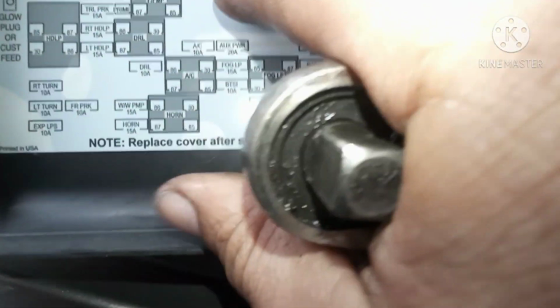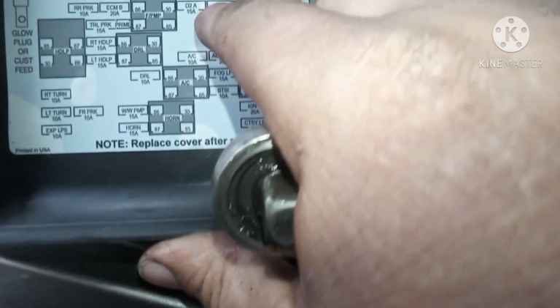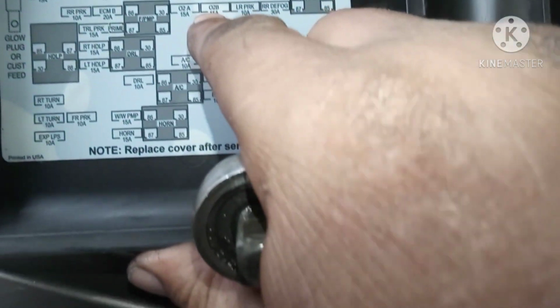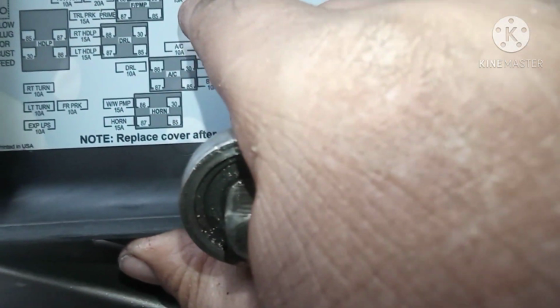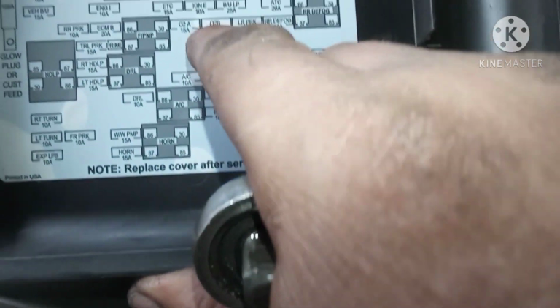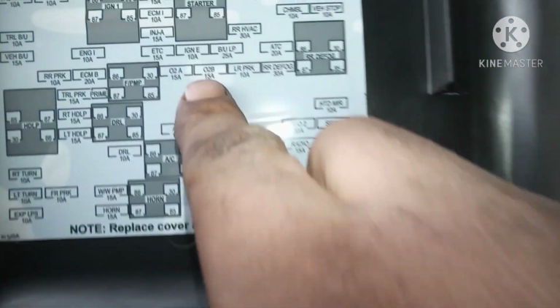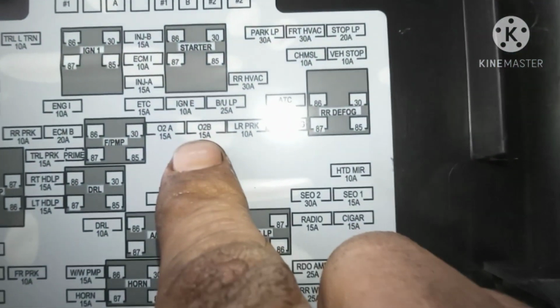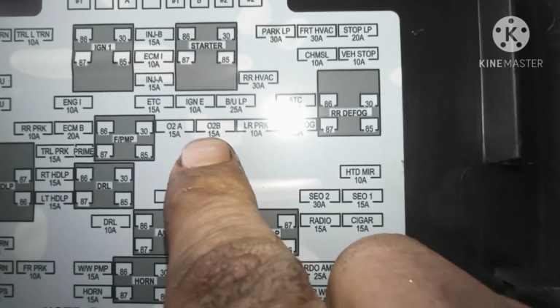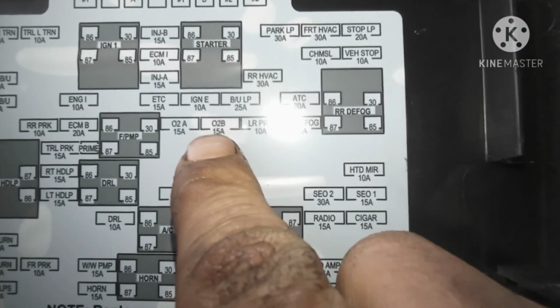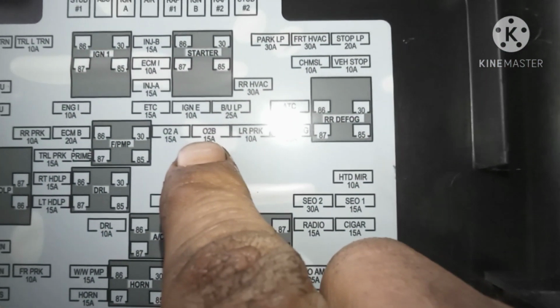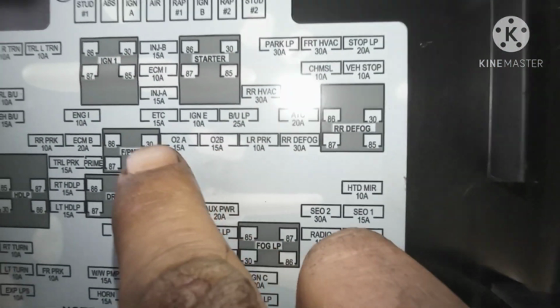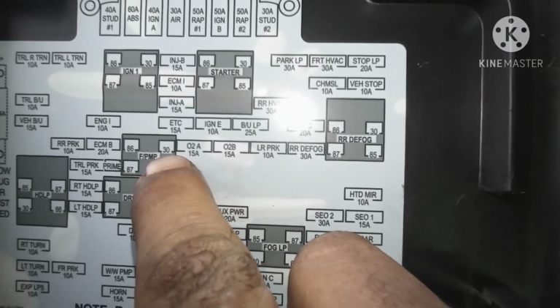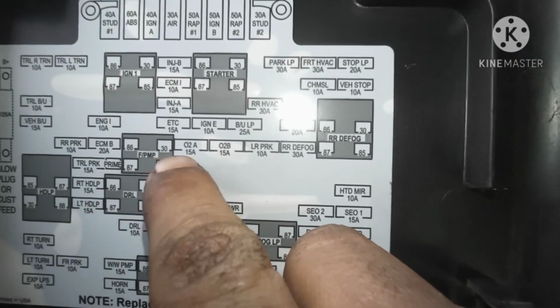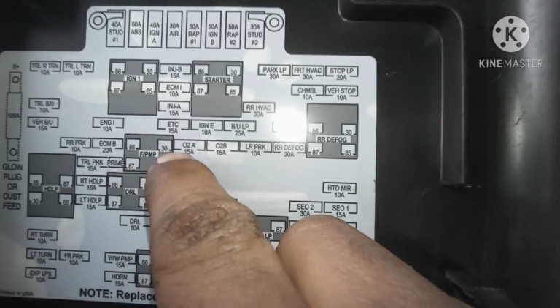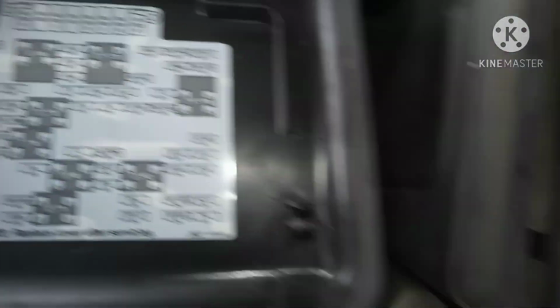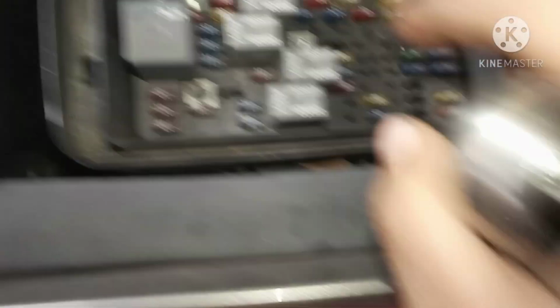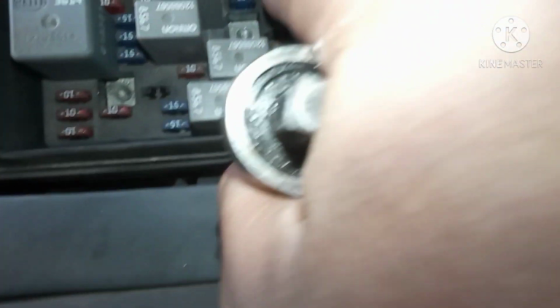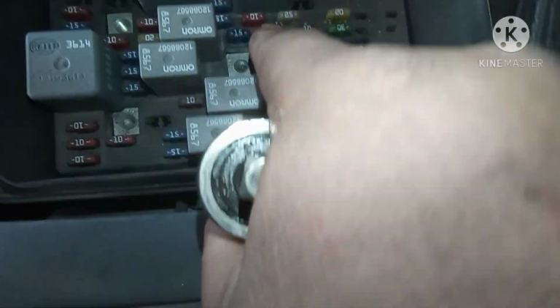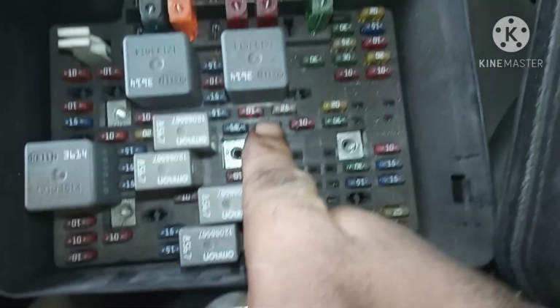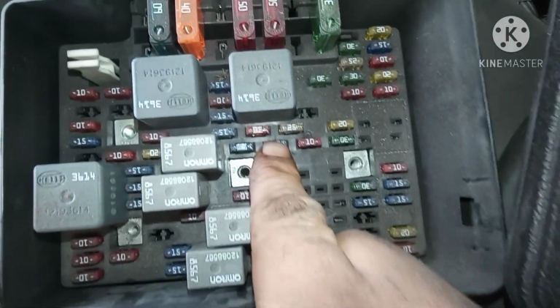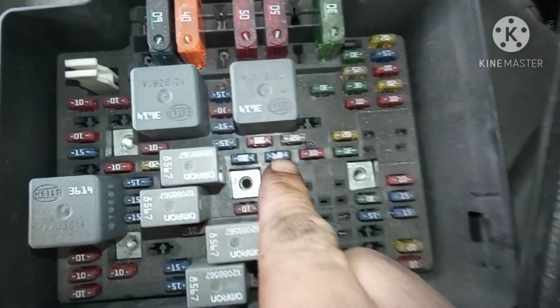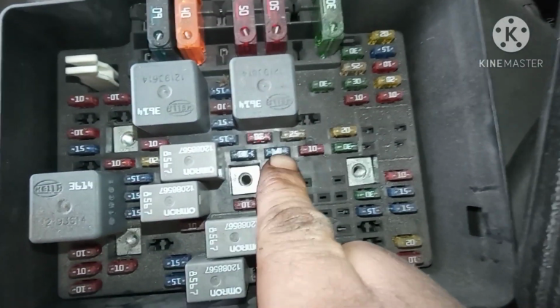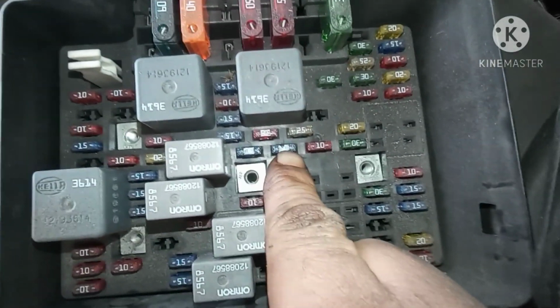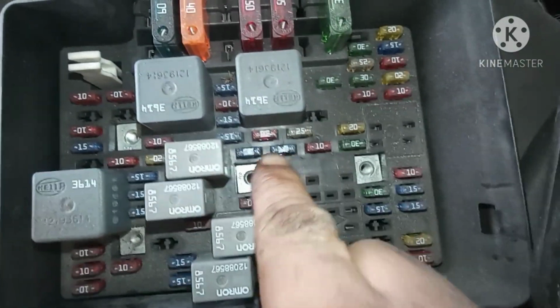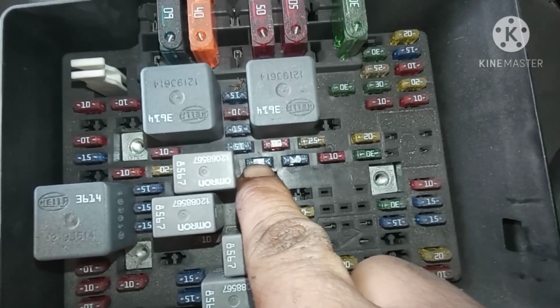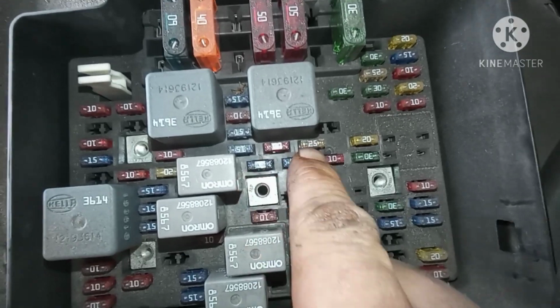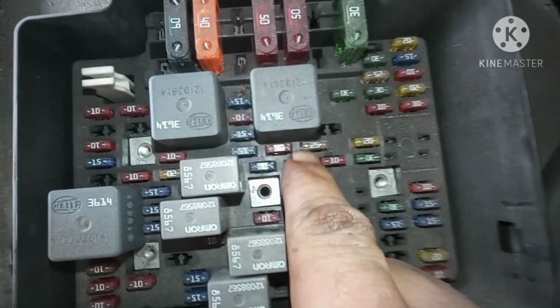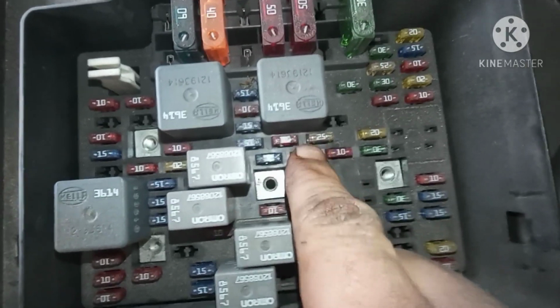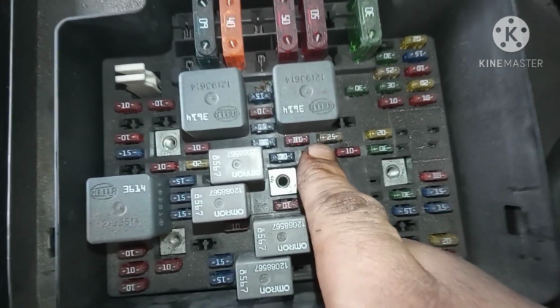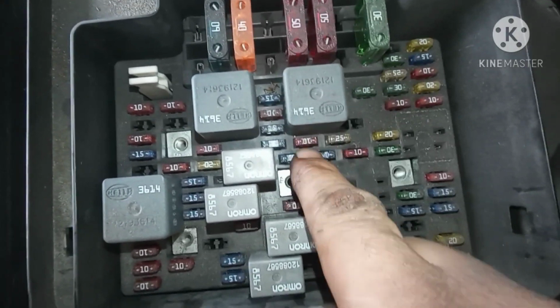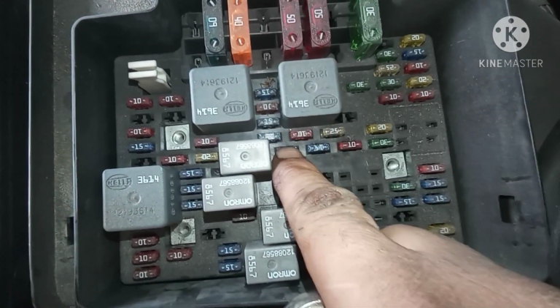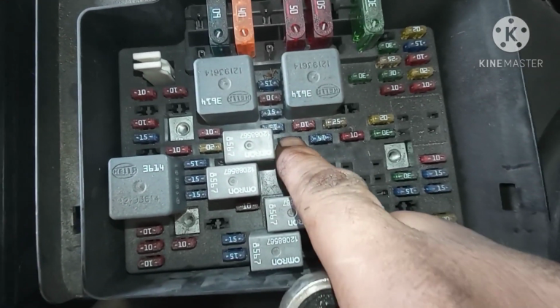Here you can see these two fuses here are for the O2 sensor. We checked them and they're good, so the O2 sensor itself is bad.